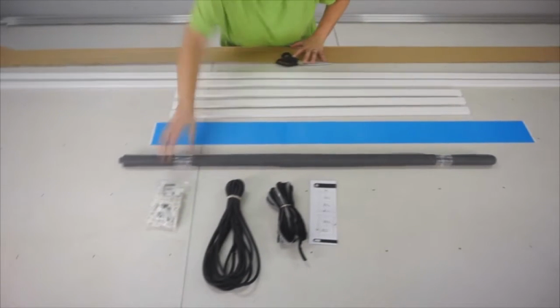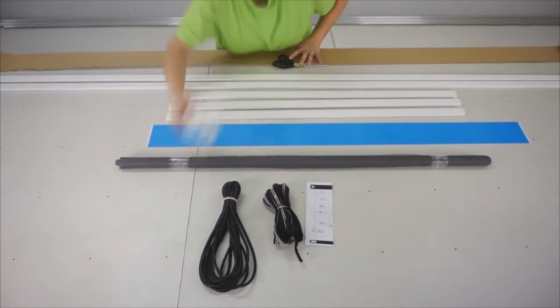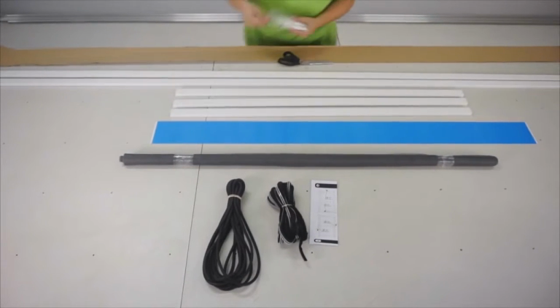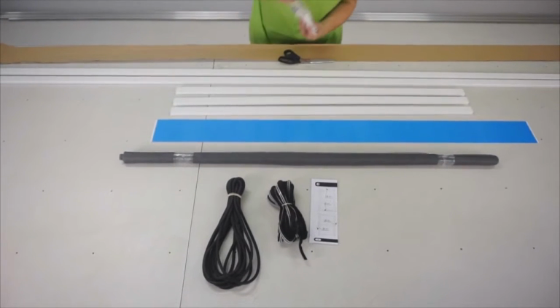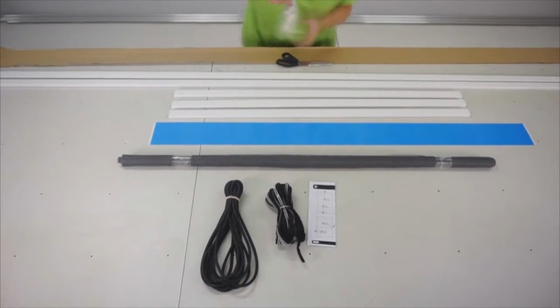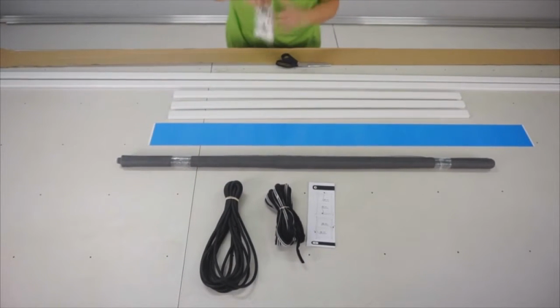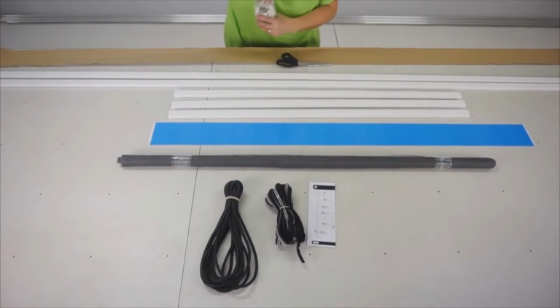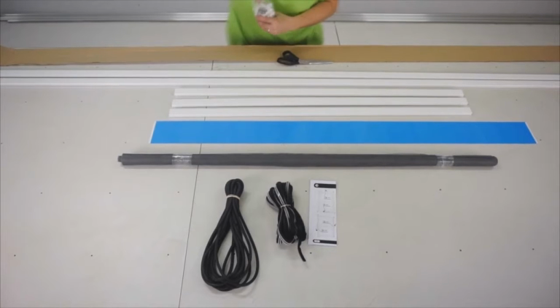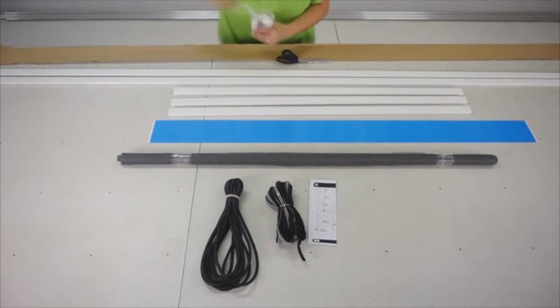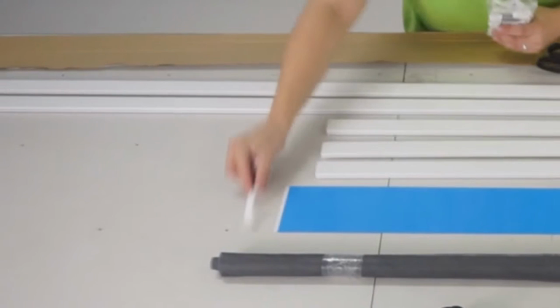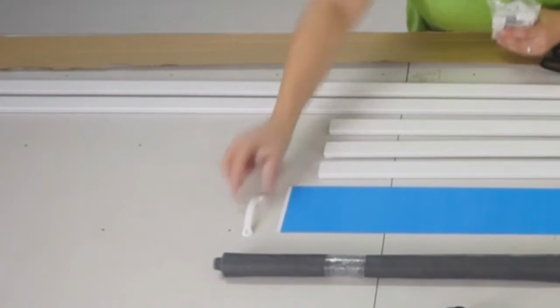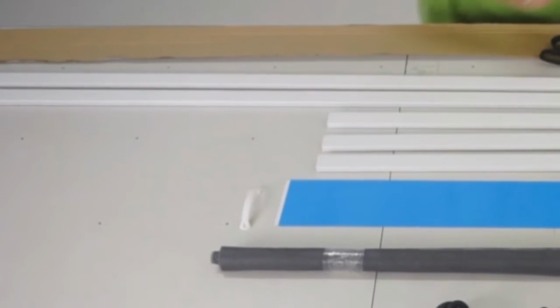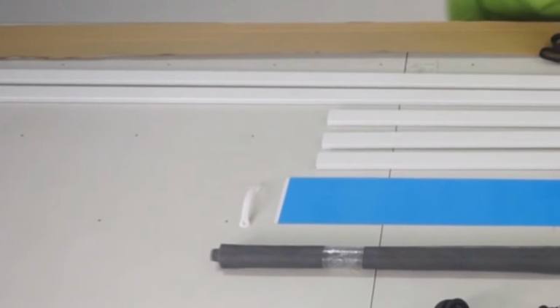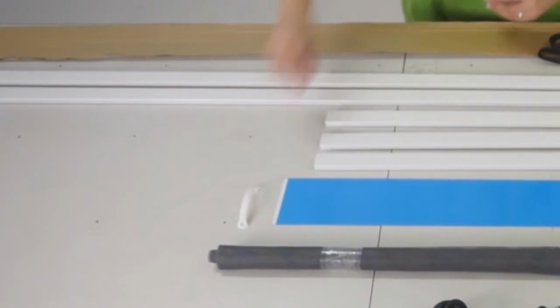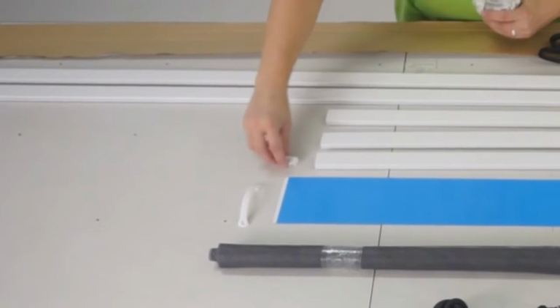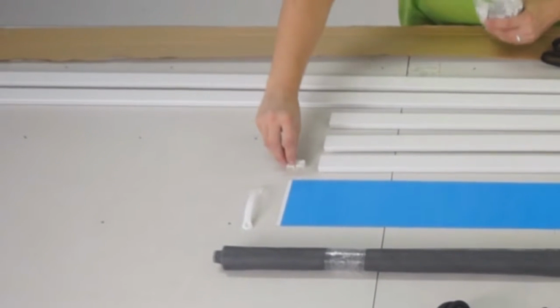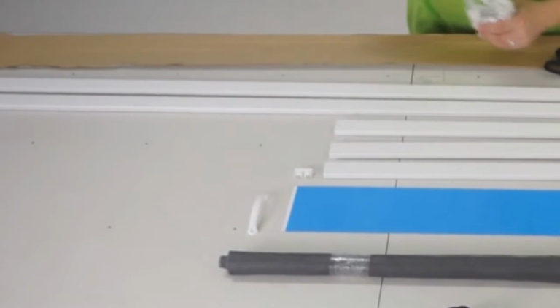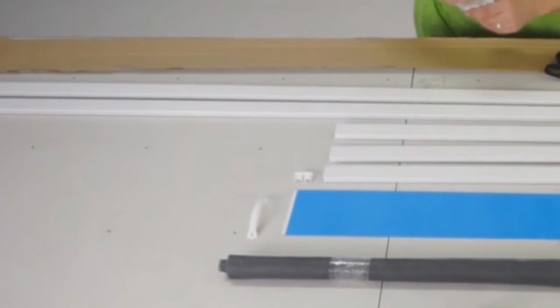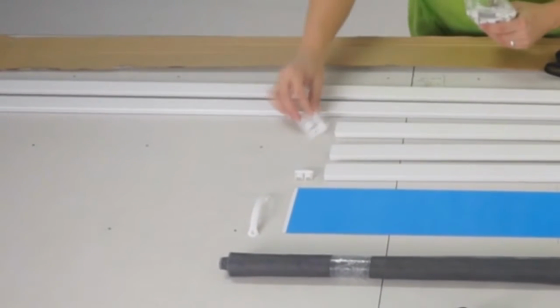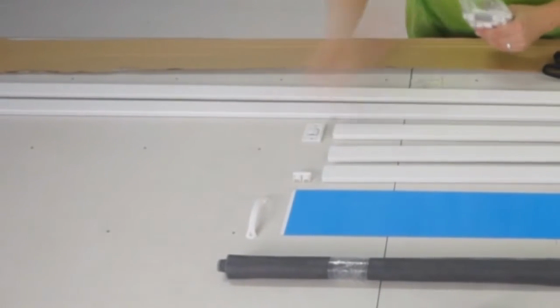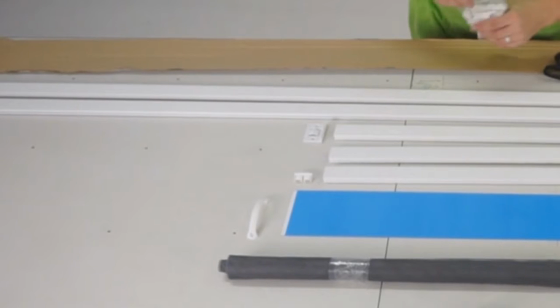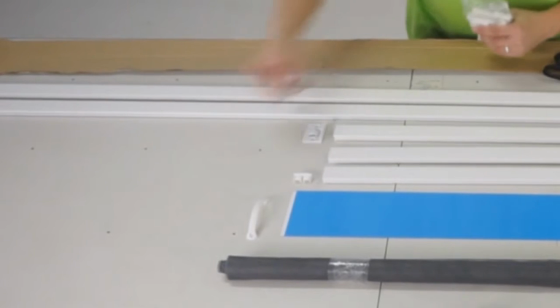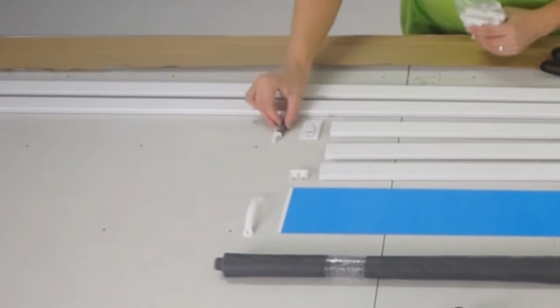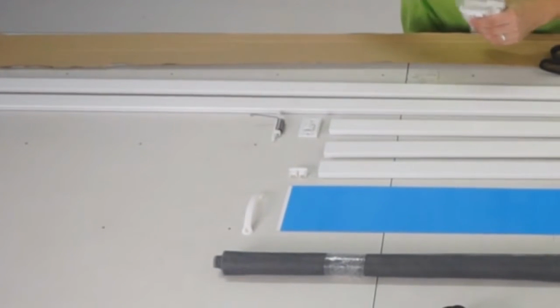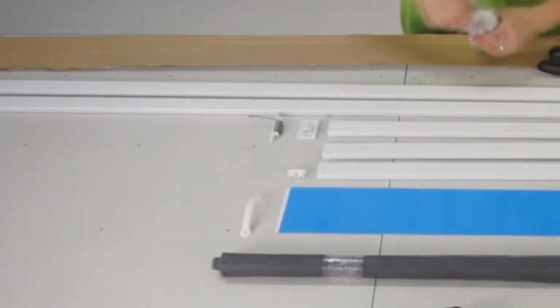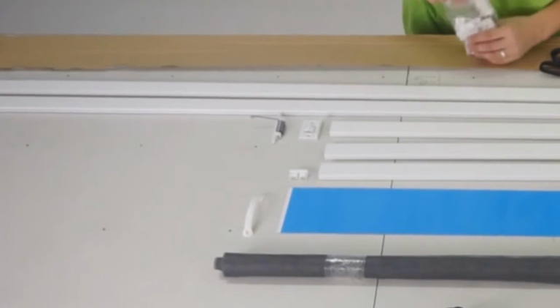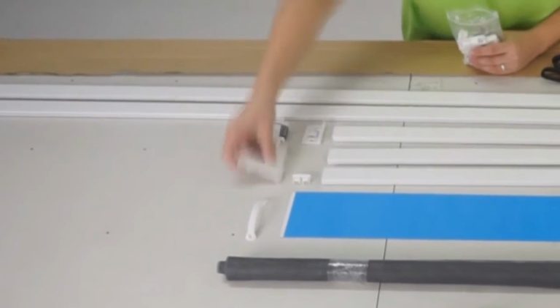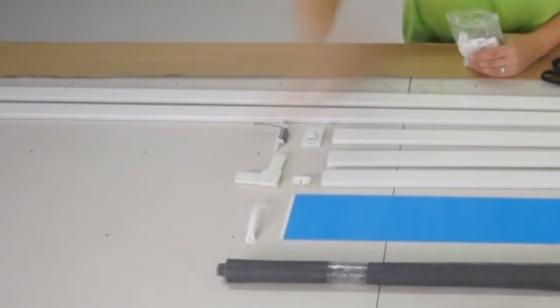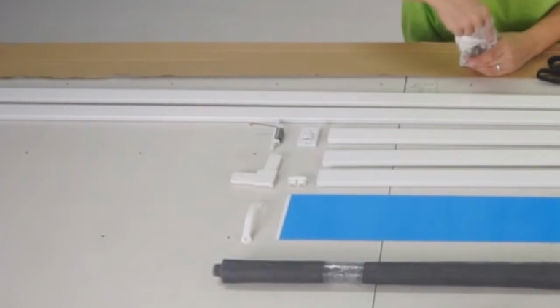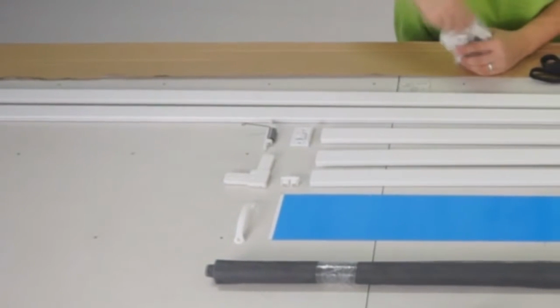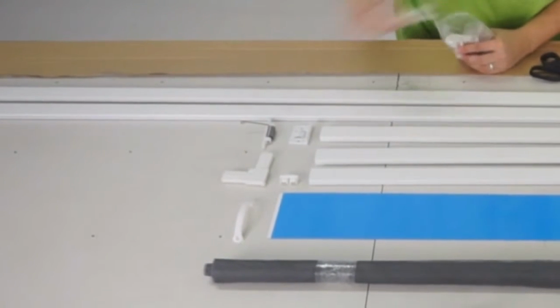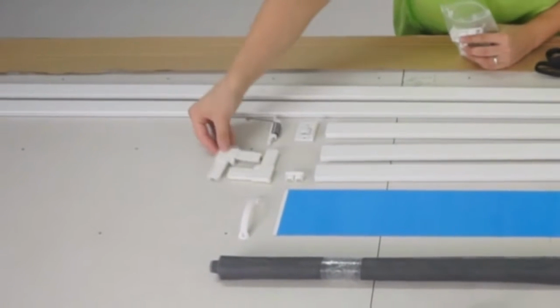Now let's check the accessory kit as well. You should have one handle, two brackets for the transverse profile, one doorstop, one spring, four corners, three hinges and a small plastic bag with screws and rope locks.